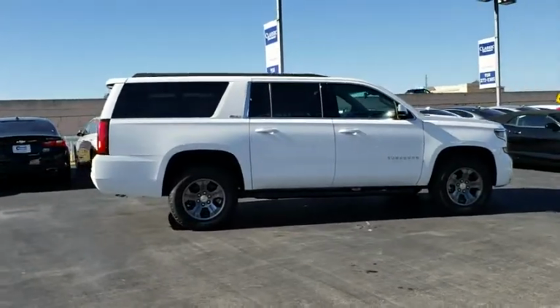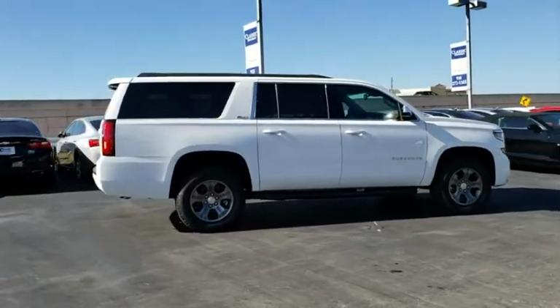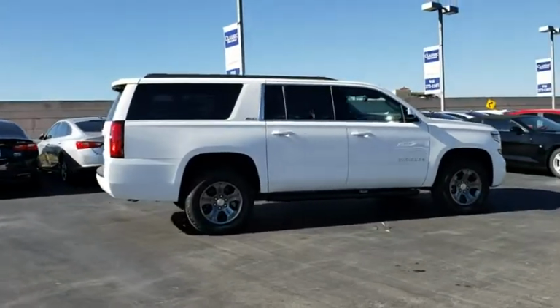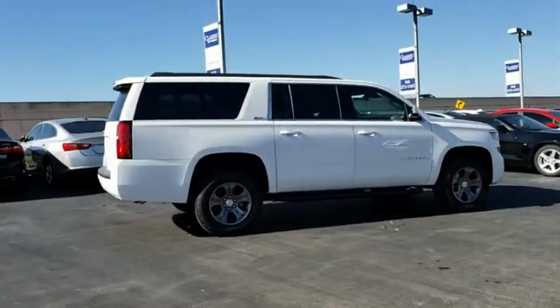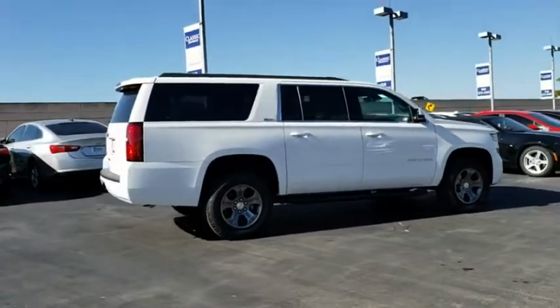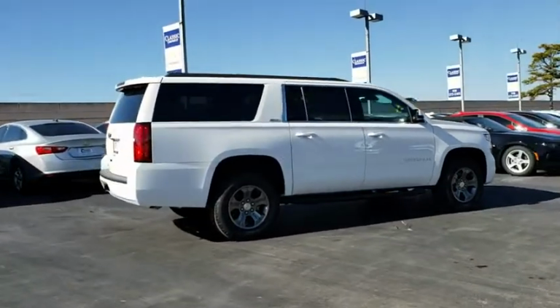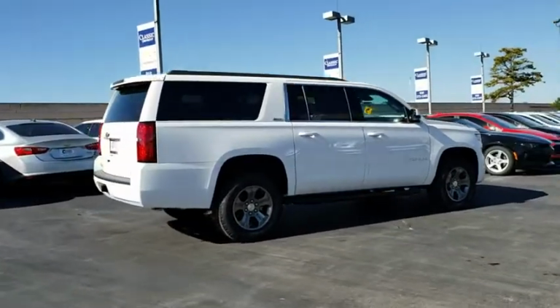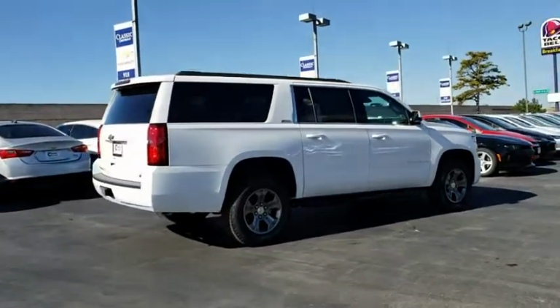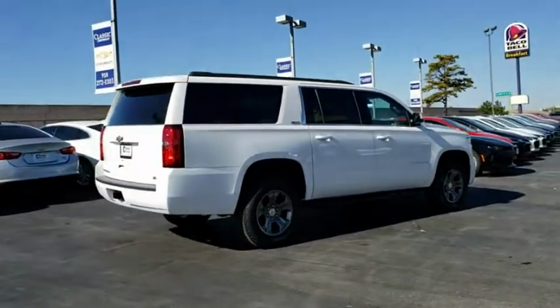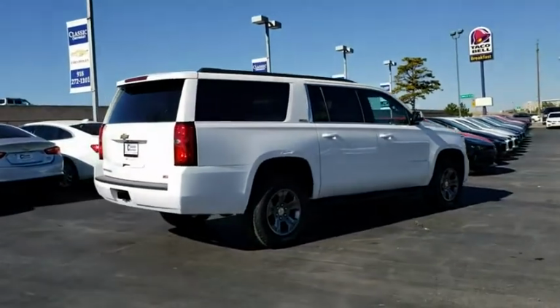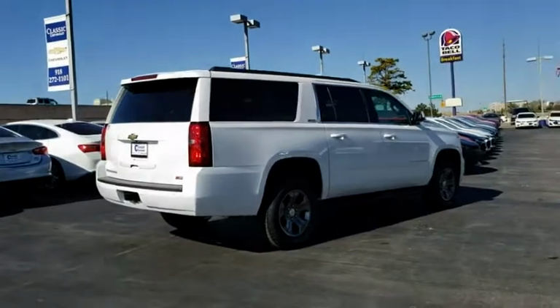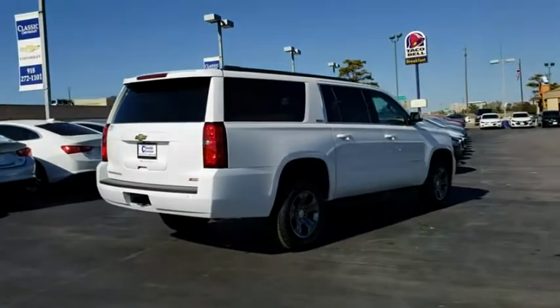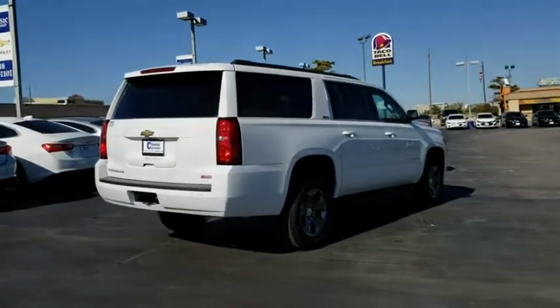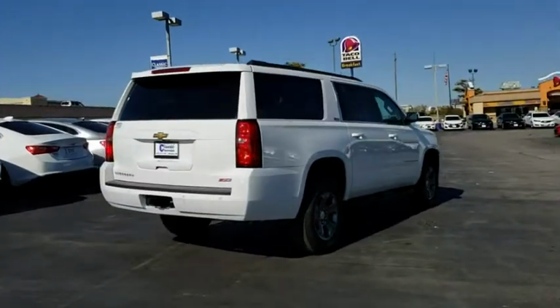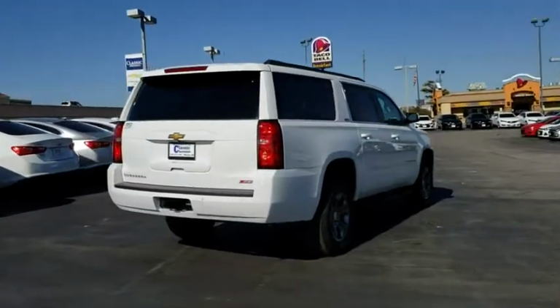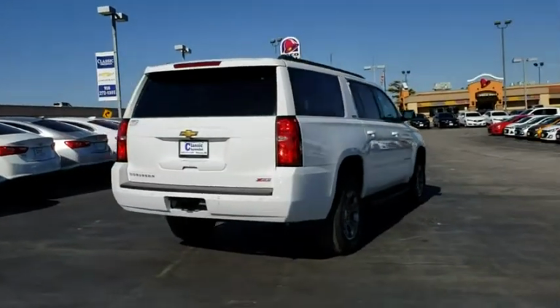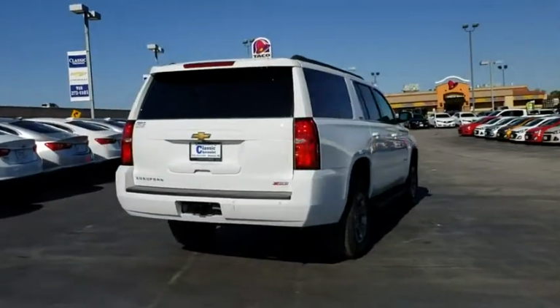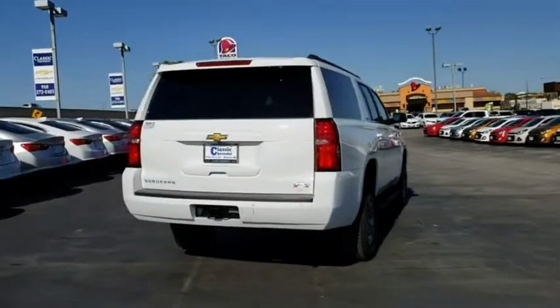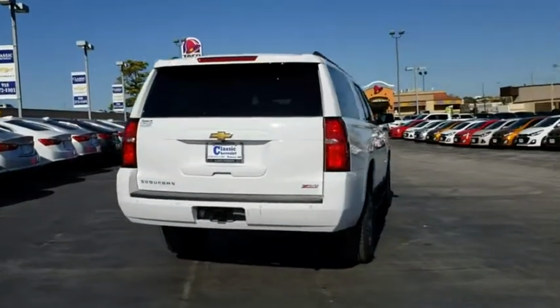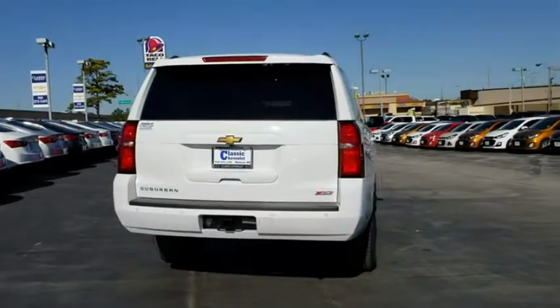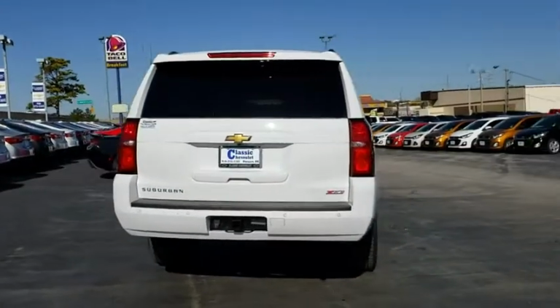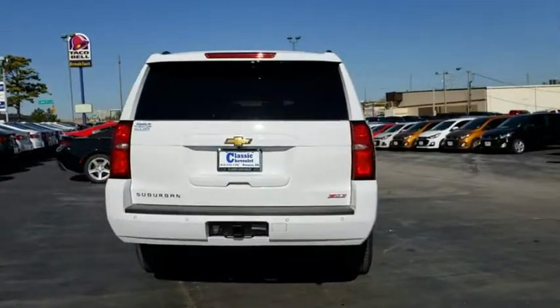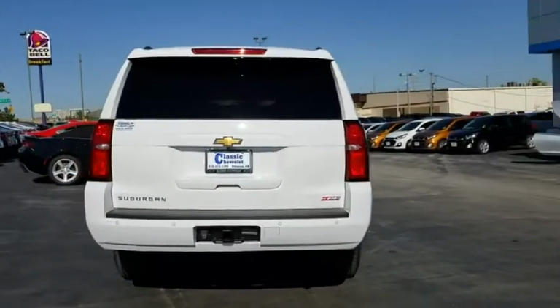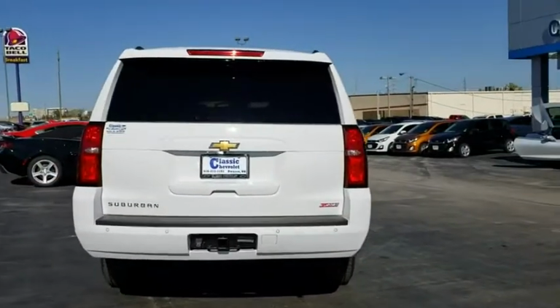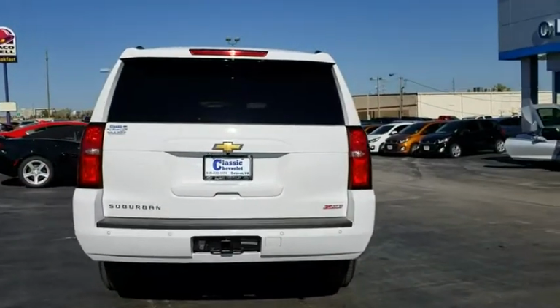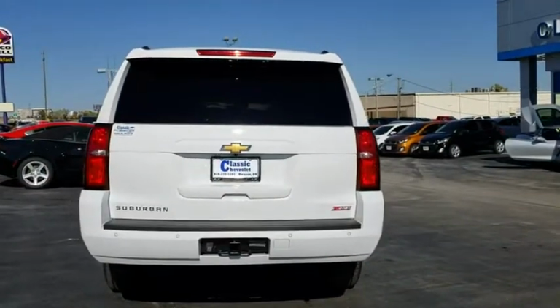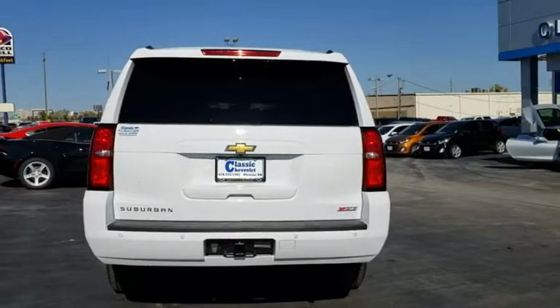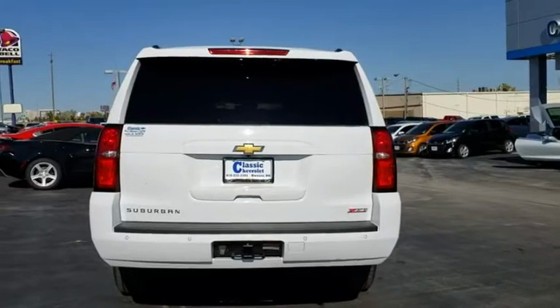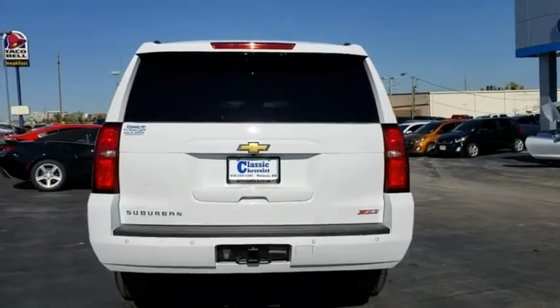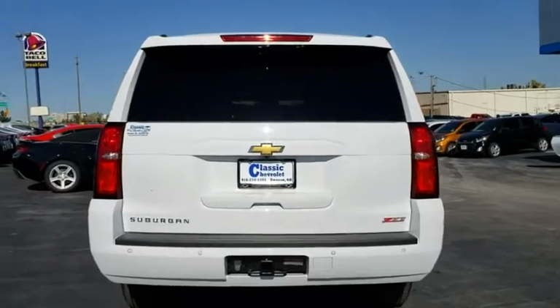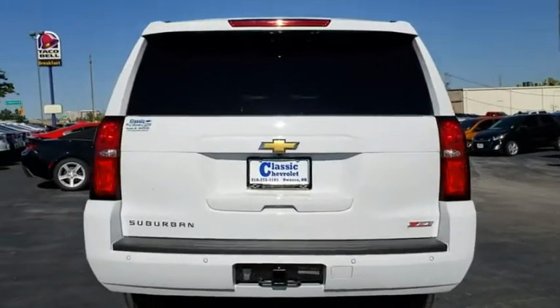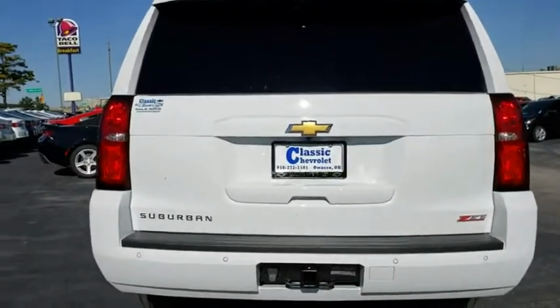Steering wheel audio controls, stability control, traction control, power liftgate, keyless entry, remote engine start, anti-lock braking system, lane departure warning.